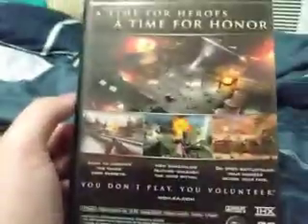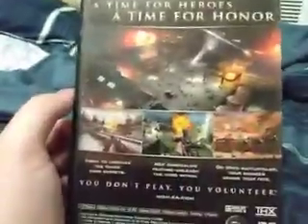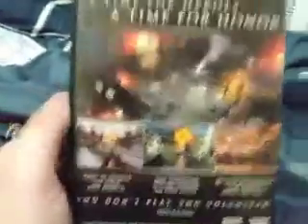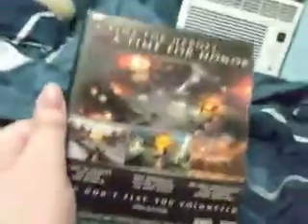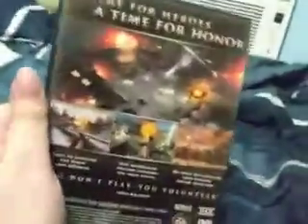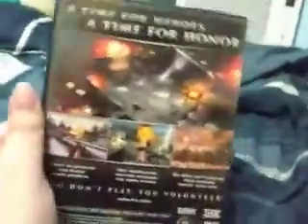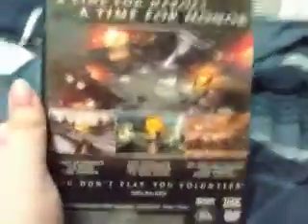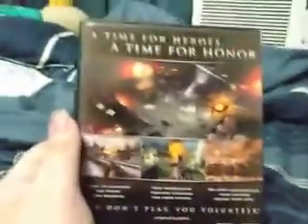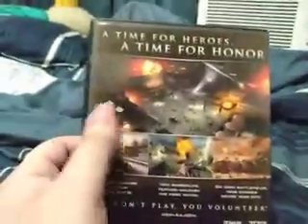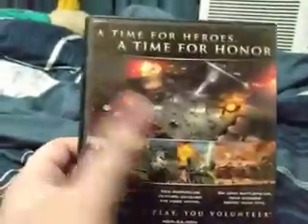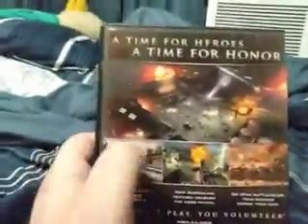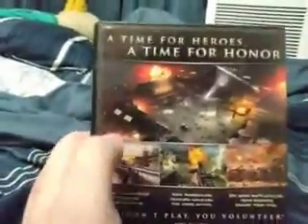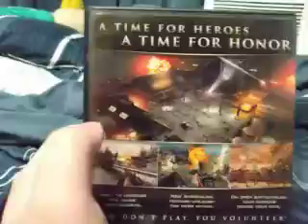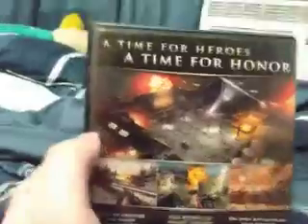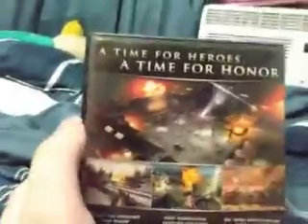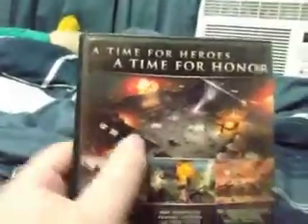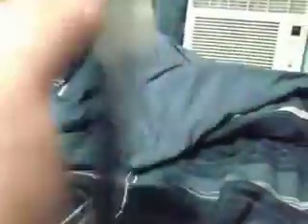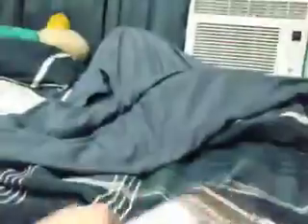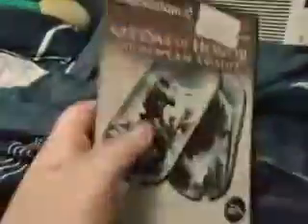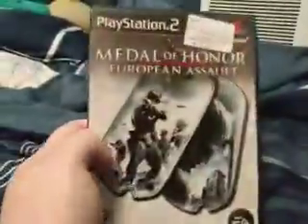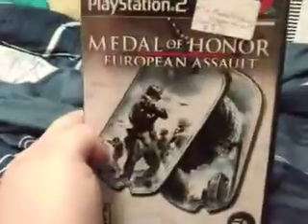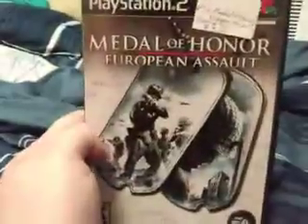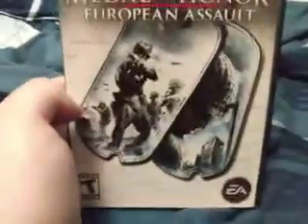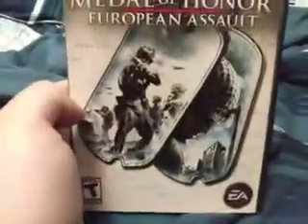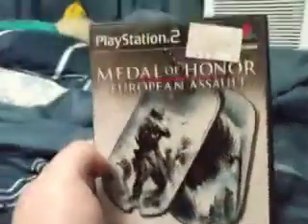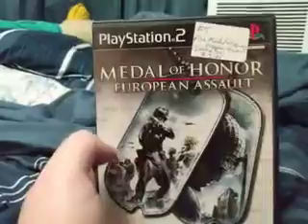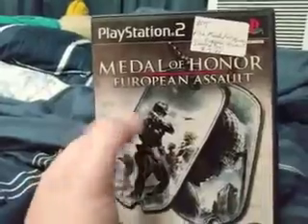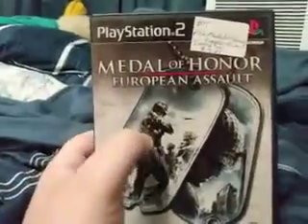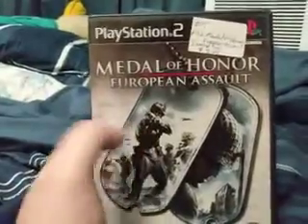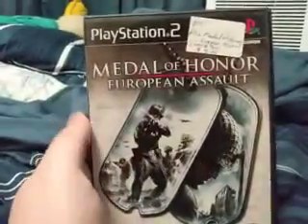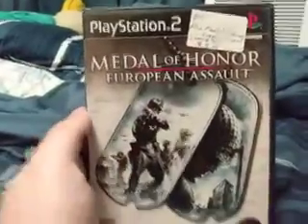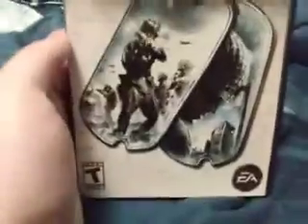Honestly, I don't really care for World War II games or war games. I mainly like the zombies and the futuristic combat, but I kind of wanted to get this one just because it looks cool. I don't know. But we'll check it out — it's five bucks, it was a pretty good deal.